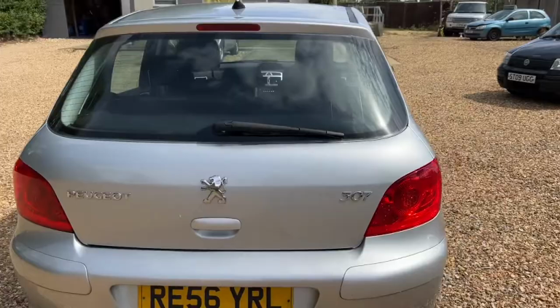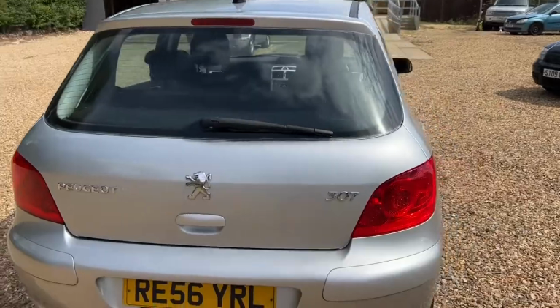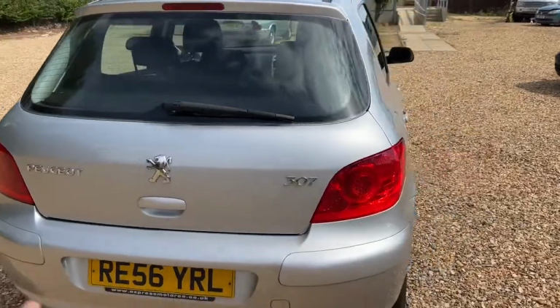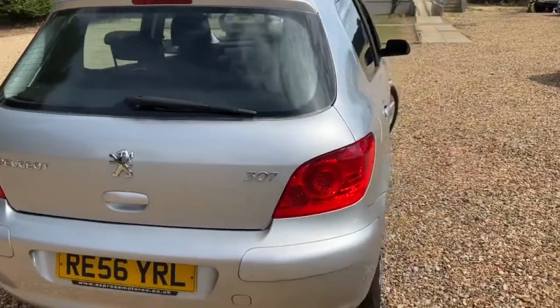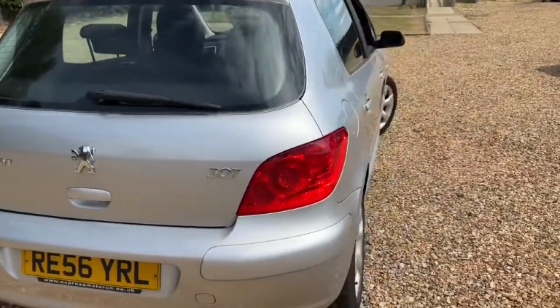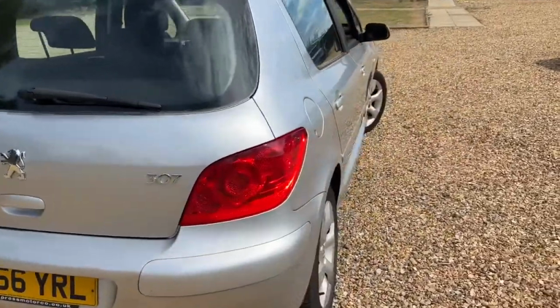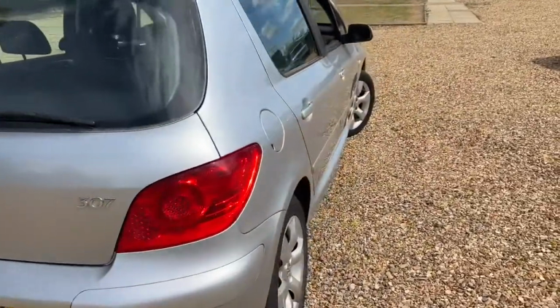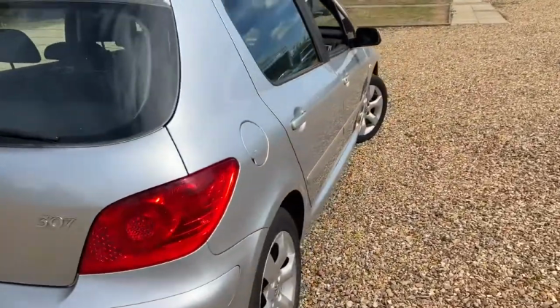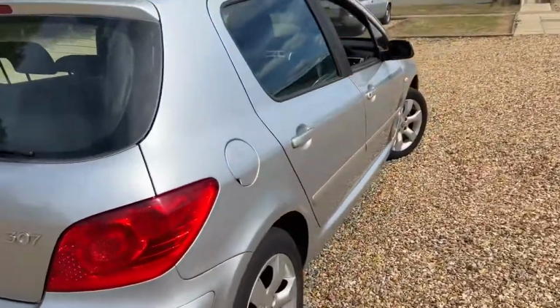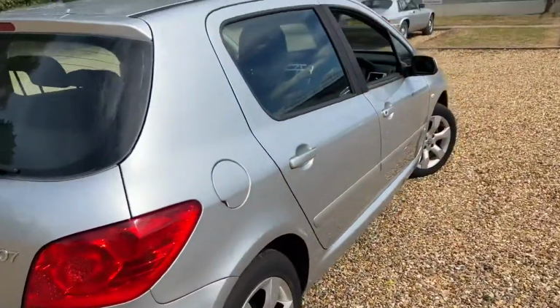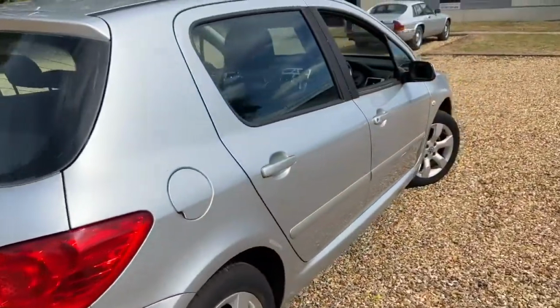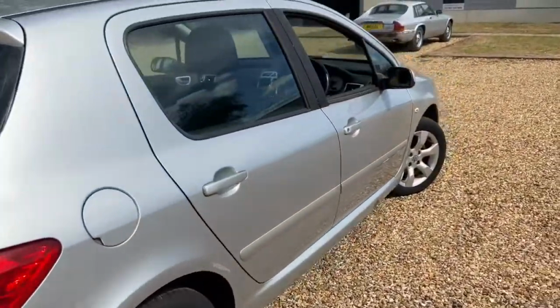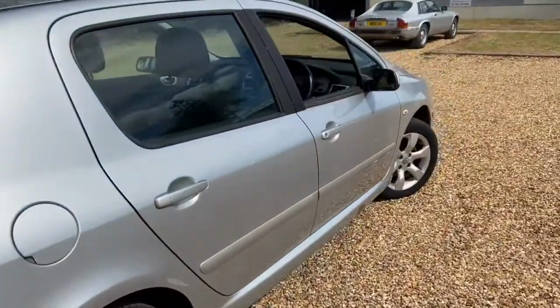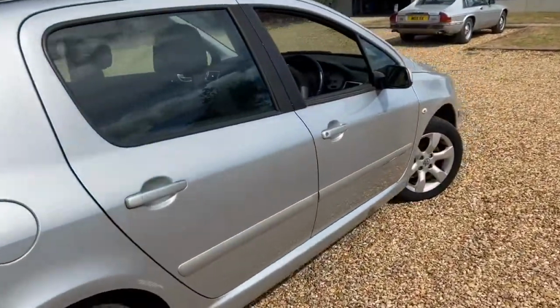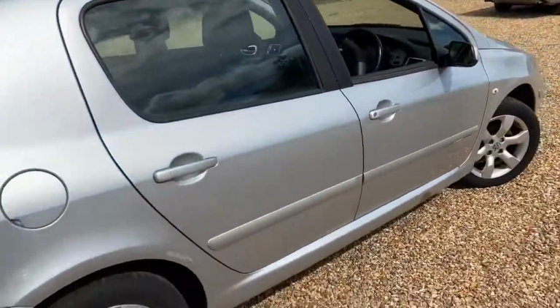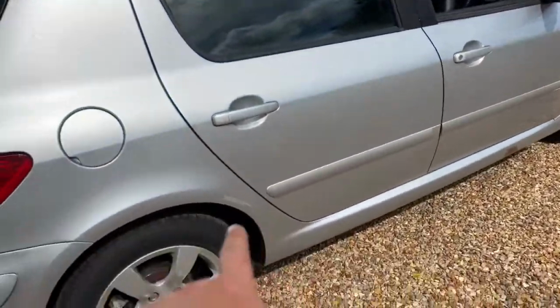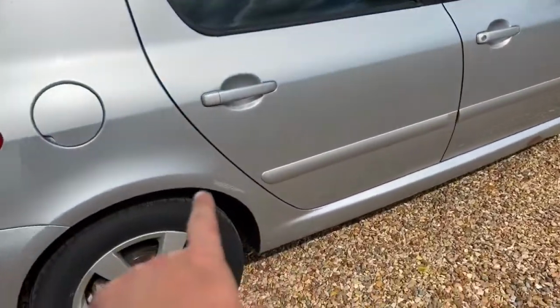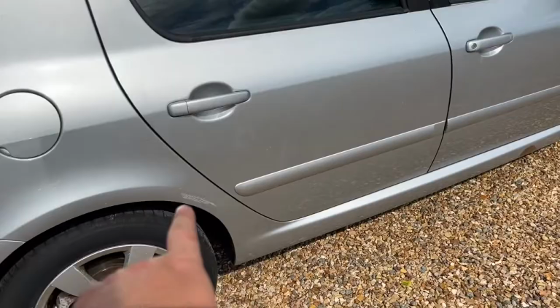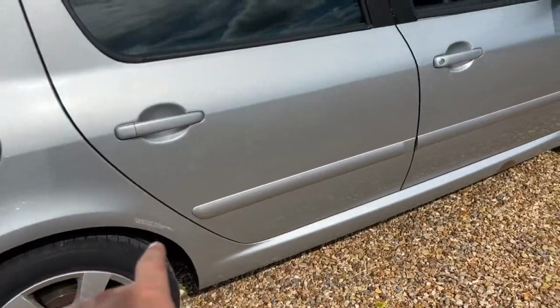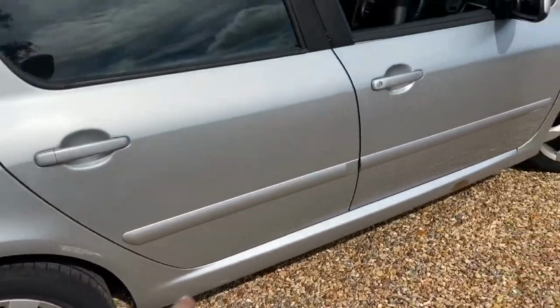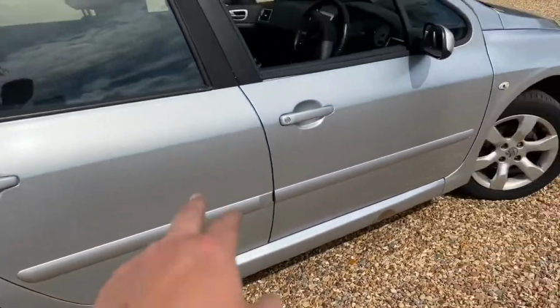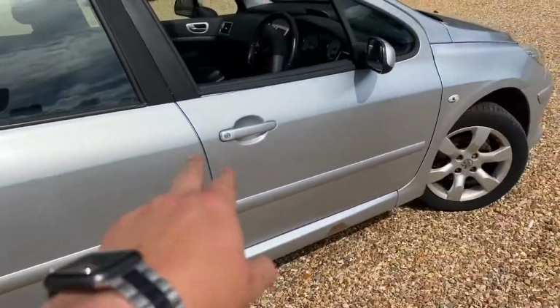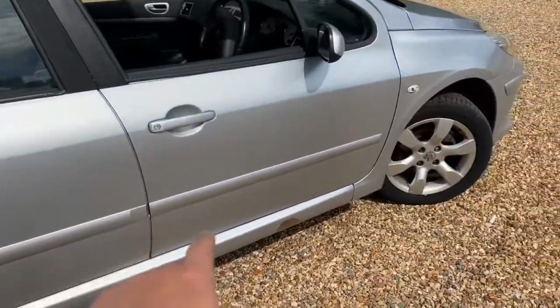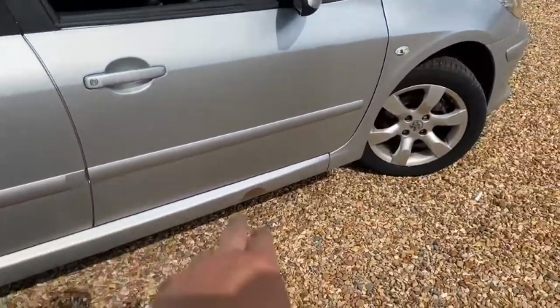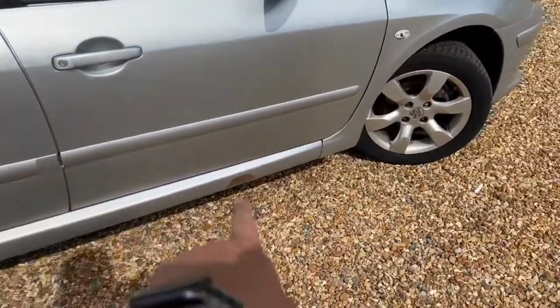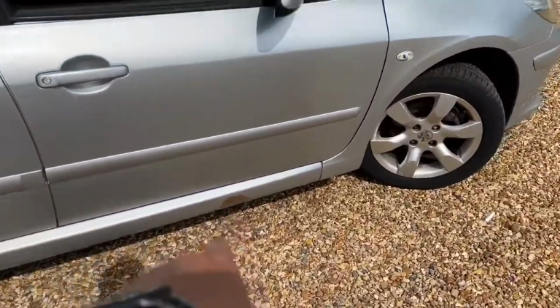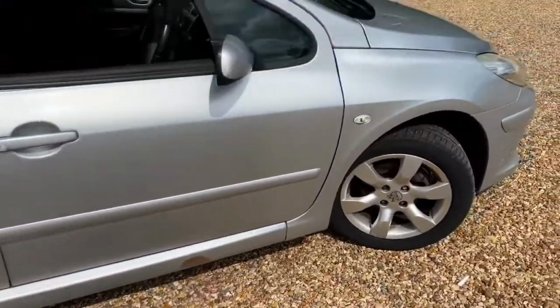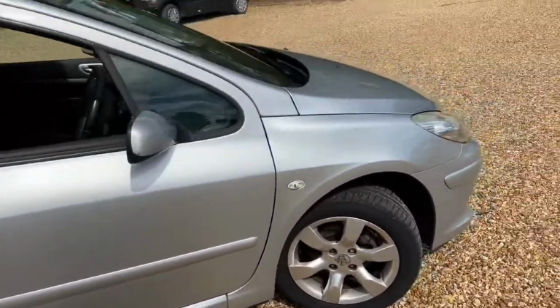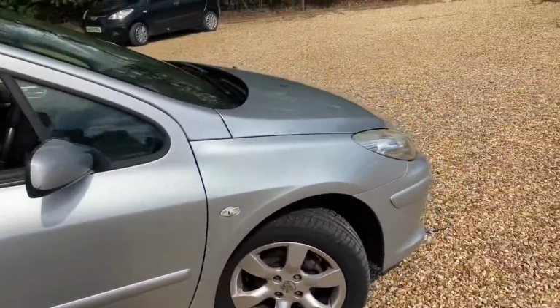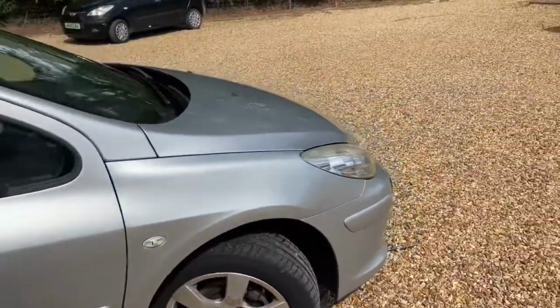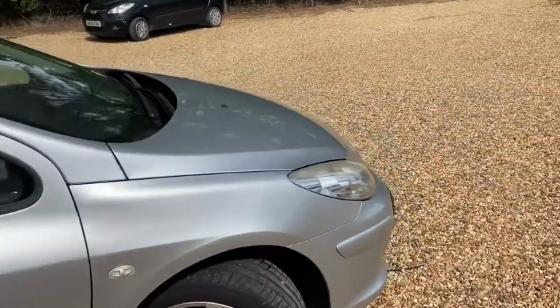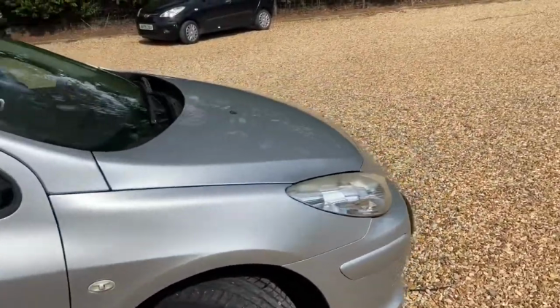You get a massive sized boot in one of these, and walking round it's actually really tidy. You've got a slight scuffing mark there, a couple of little things there, a little bit down there — that's about it.